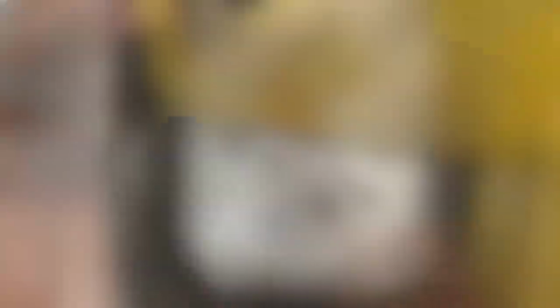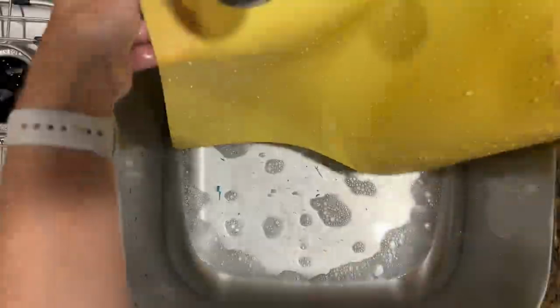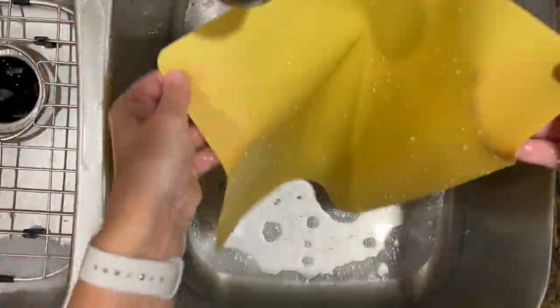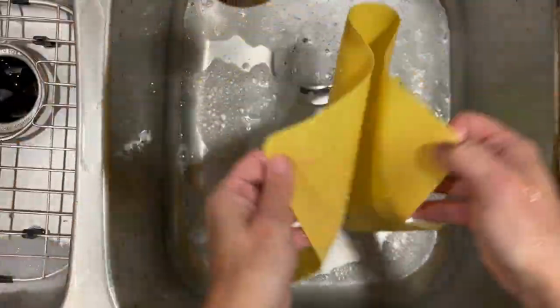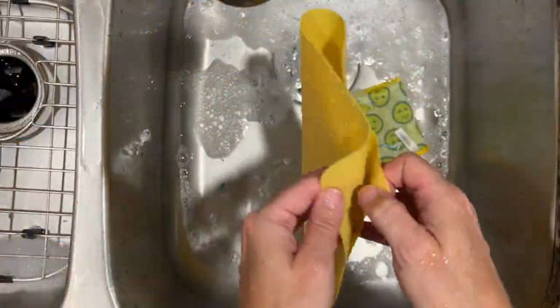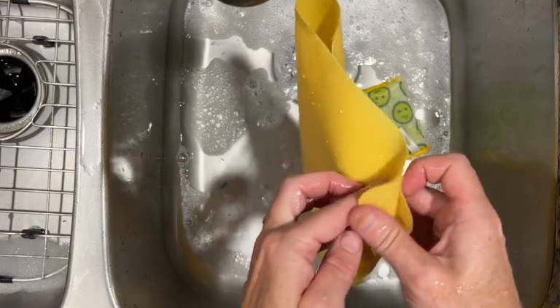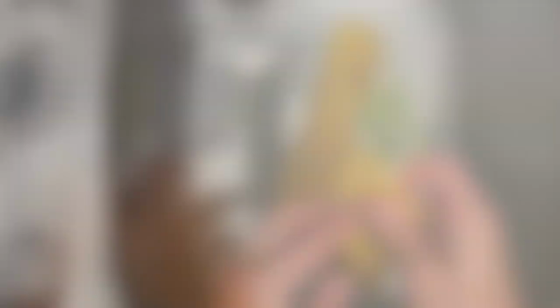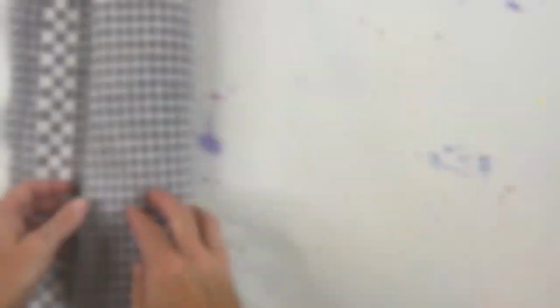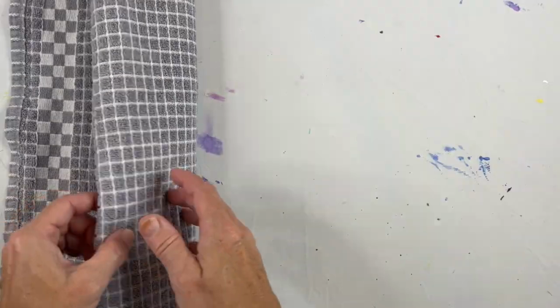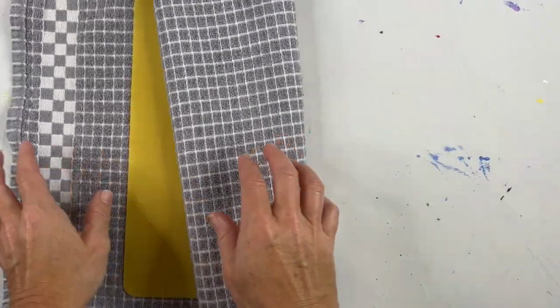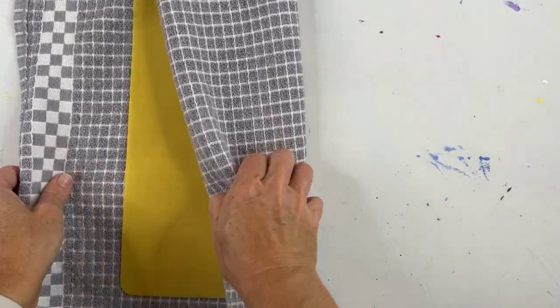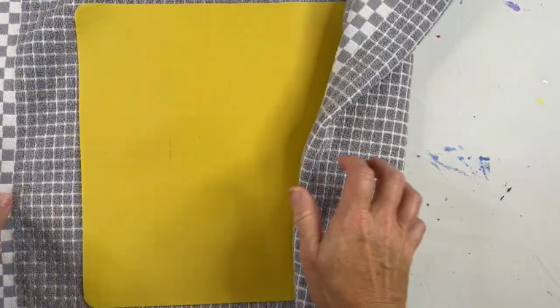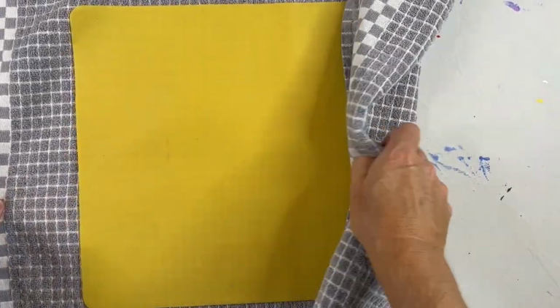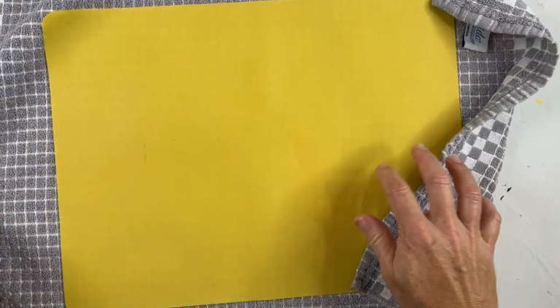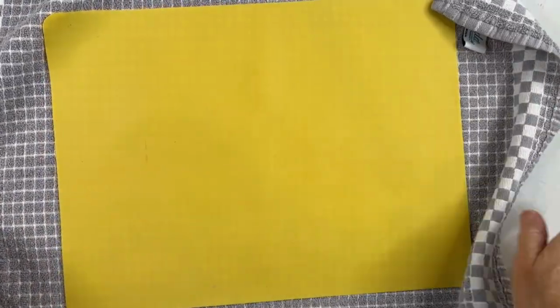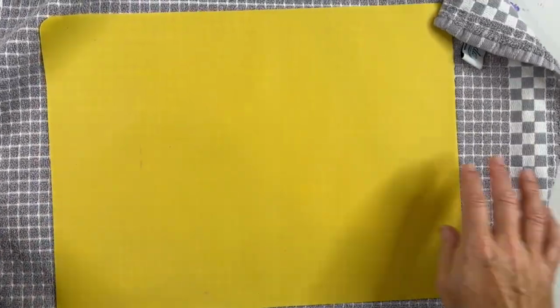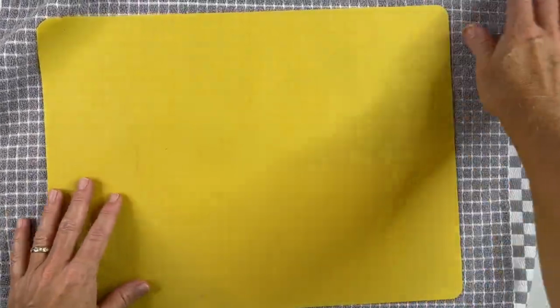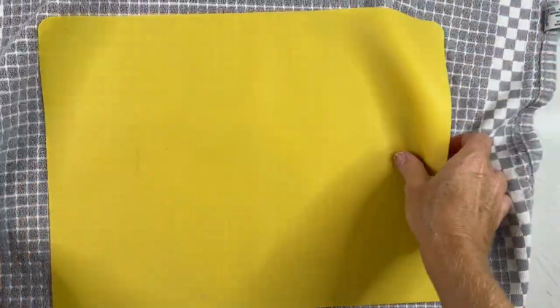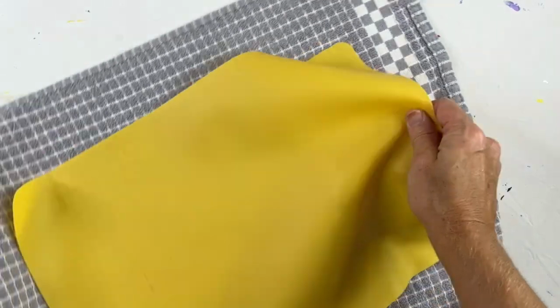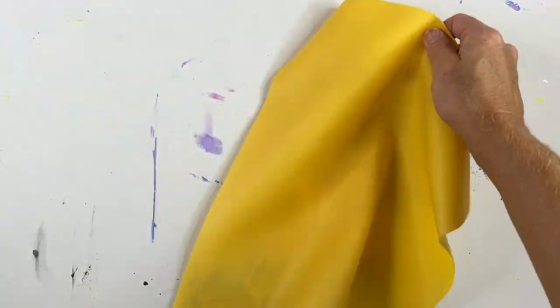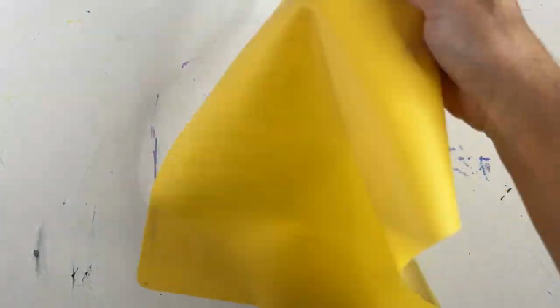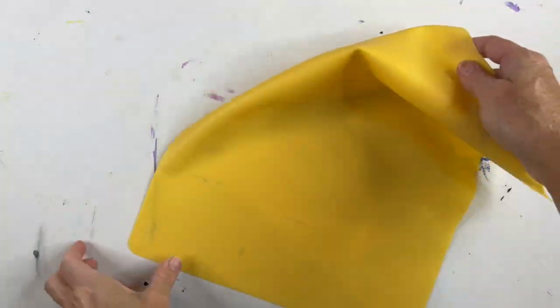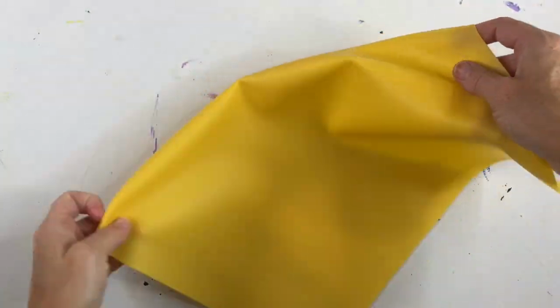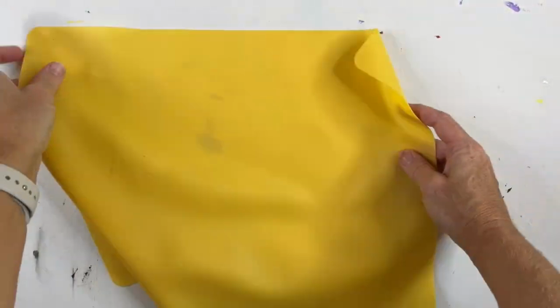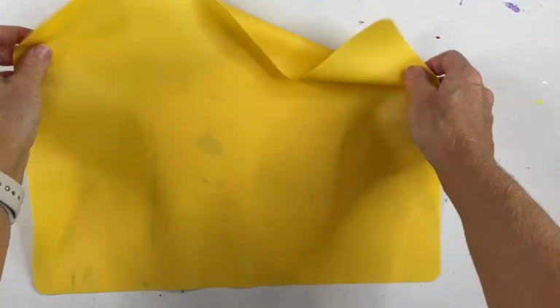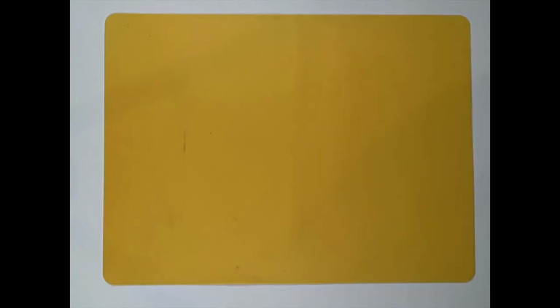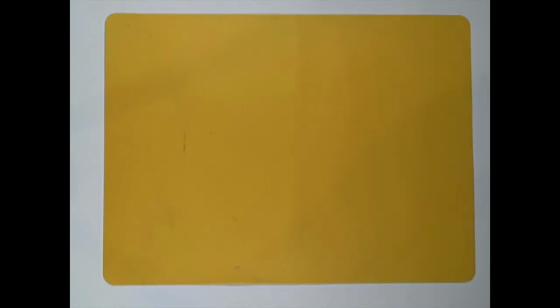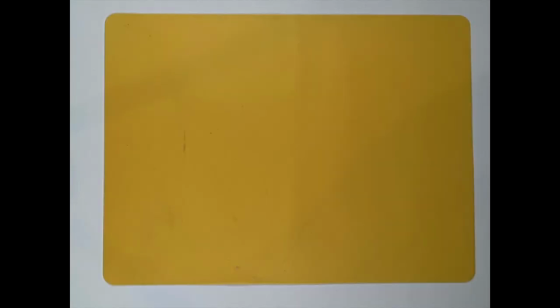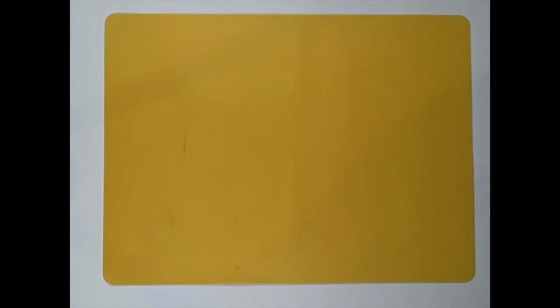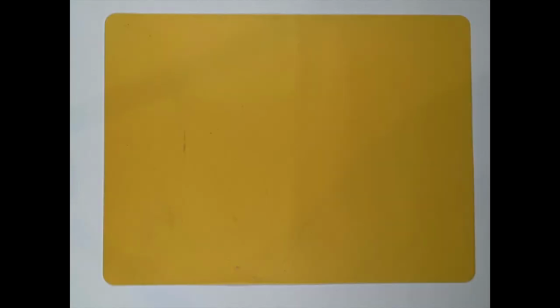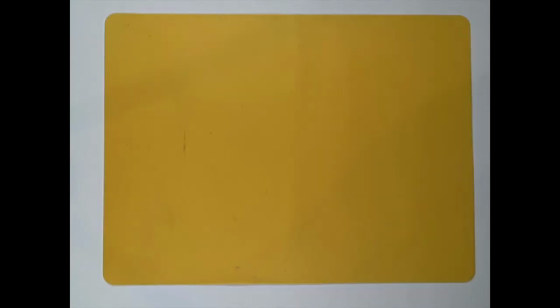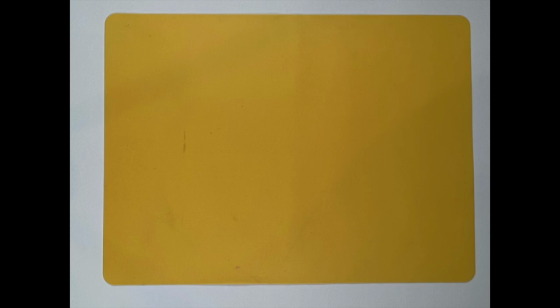From here I'll dry my mat and we'll take a look at it. I roll my silicone mat in a dish towel just to have it dry and it comes out pretty clean. It doesn't look brand new but pretty close.